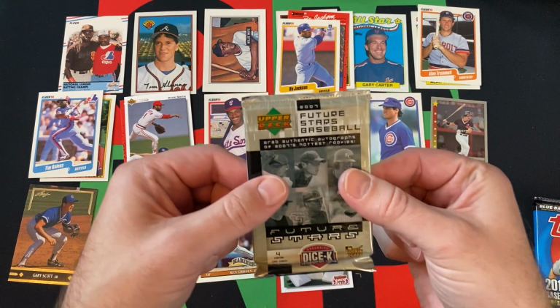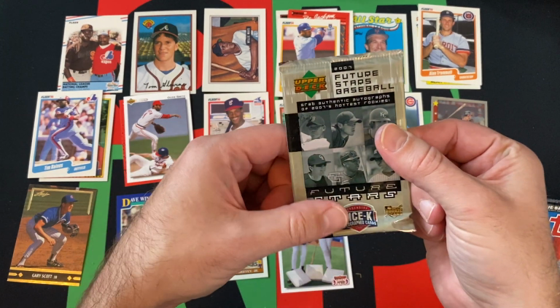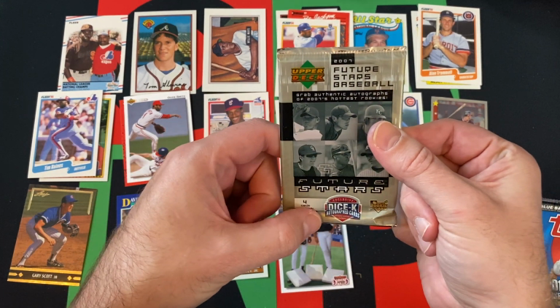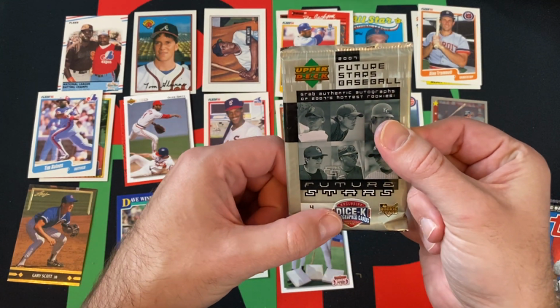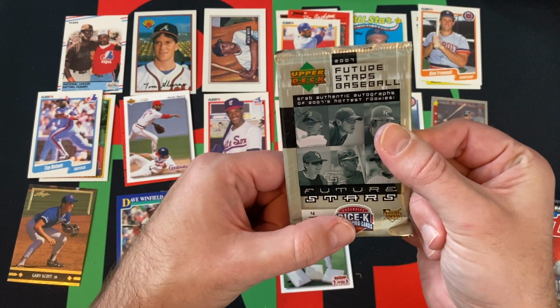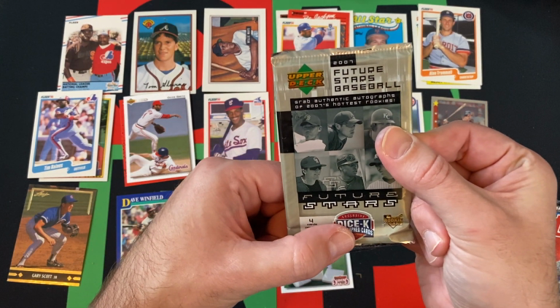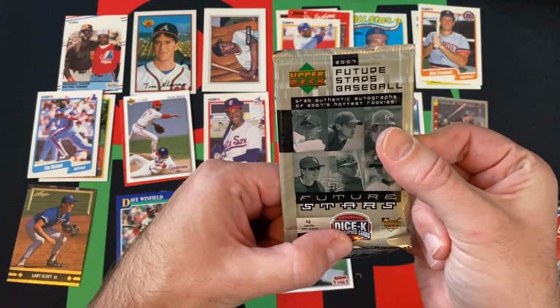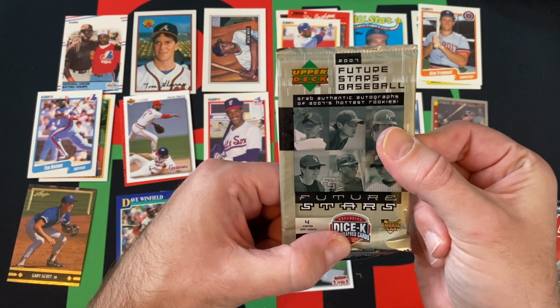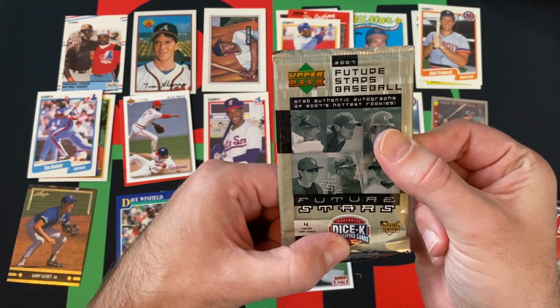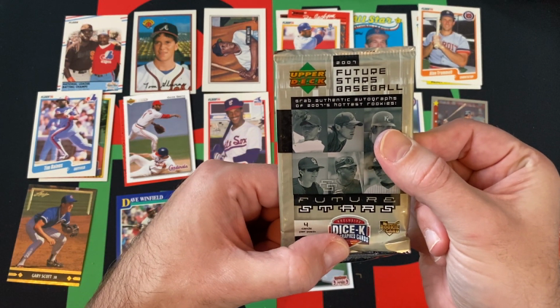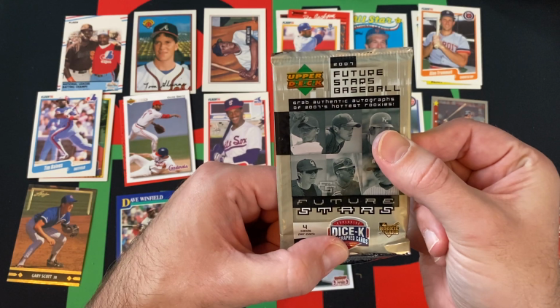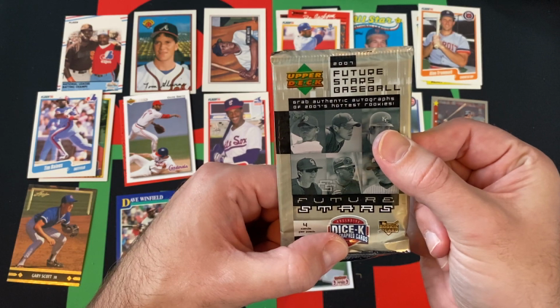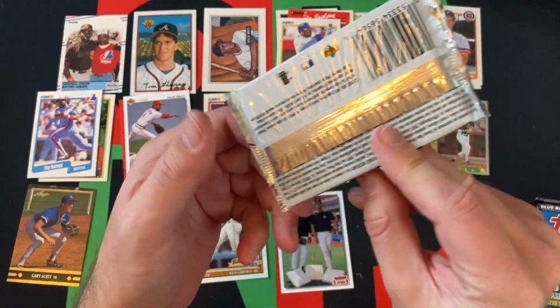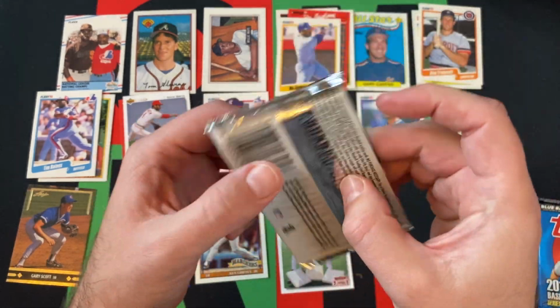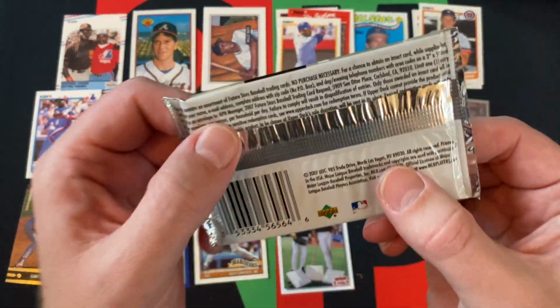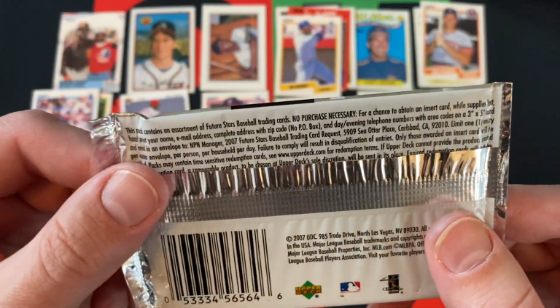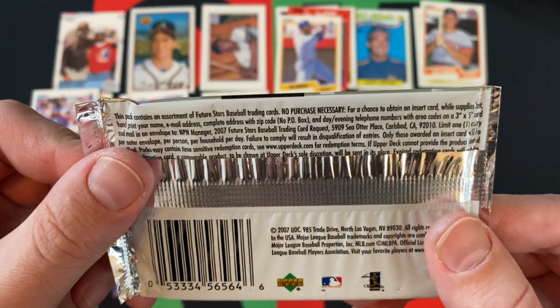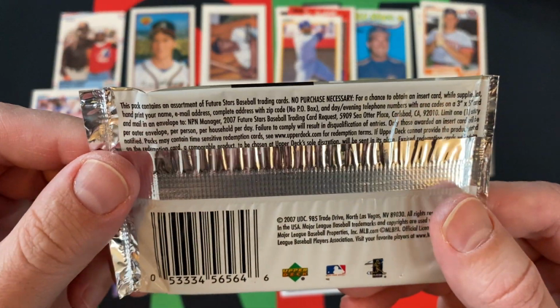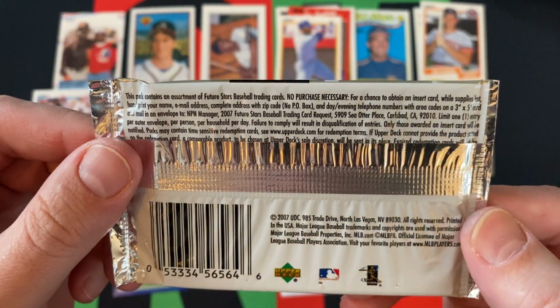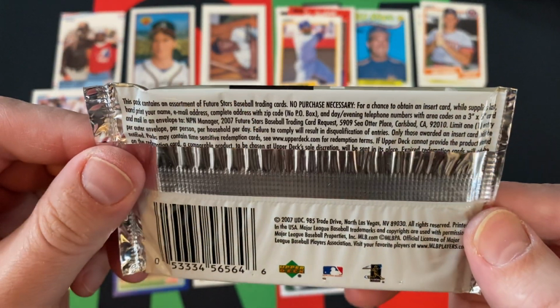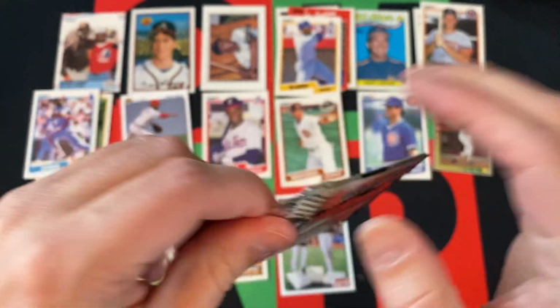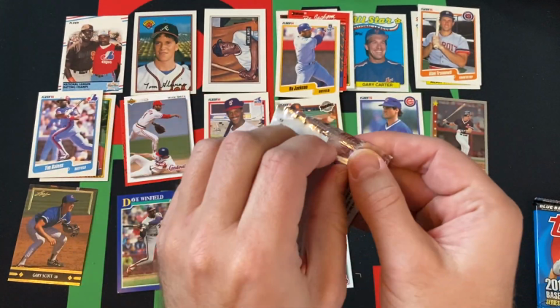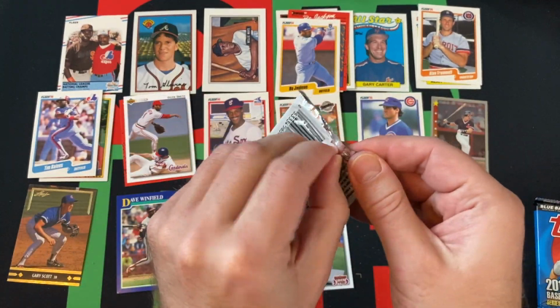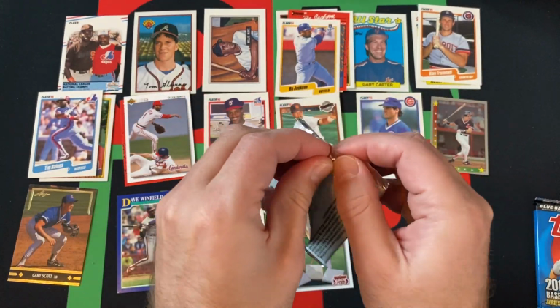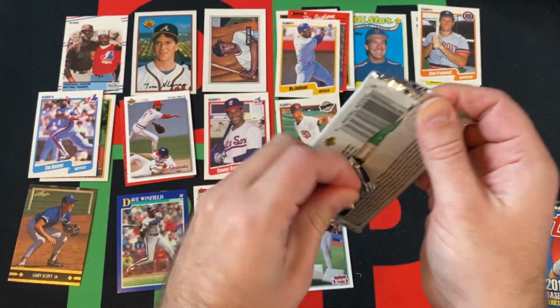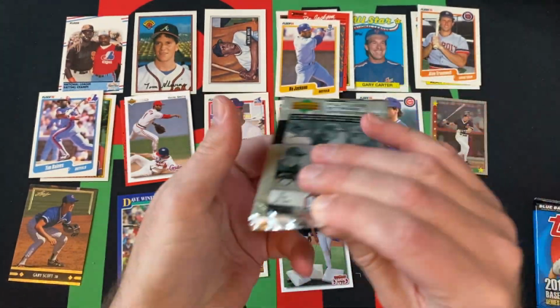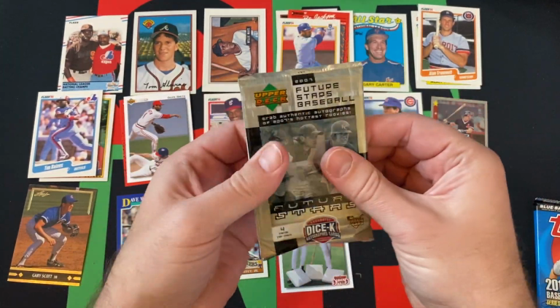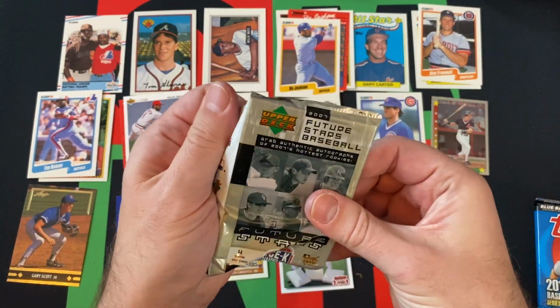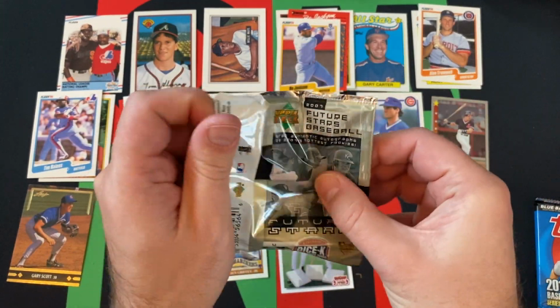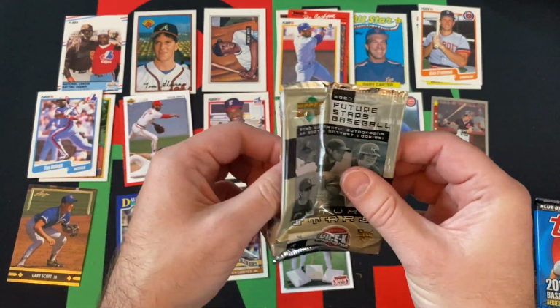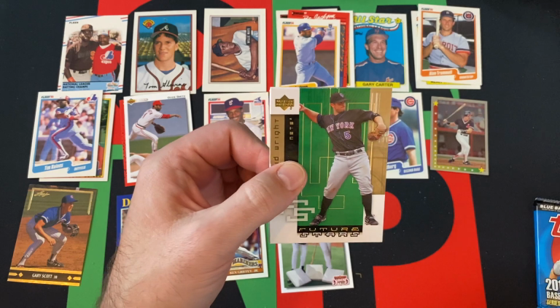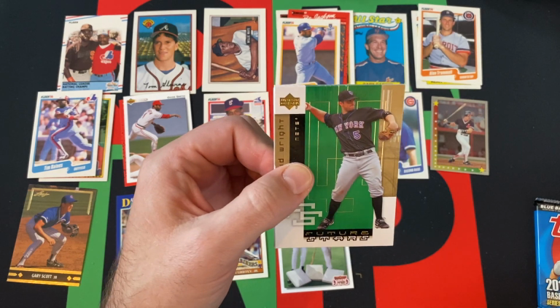2007 Upper Deck Future Stars baseball — grab authentic autographs of 2007's hottest rookies. Looking for Dice-K rookie or autograph, and David Wright.